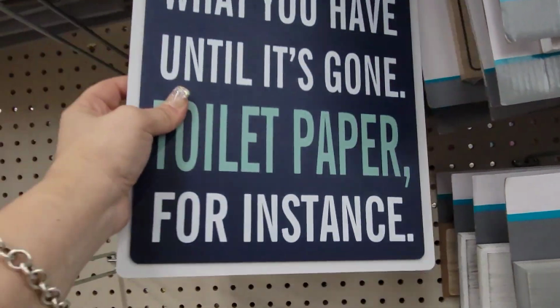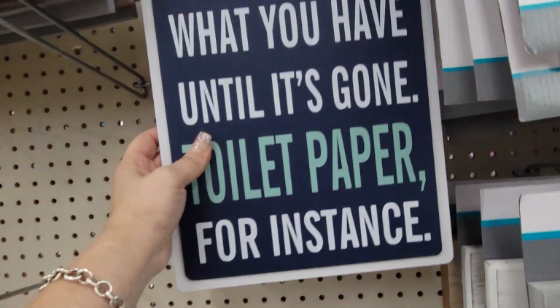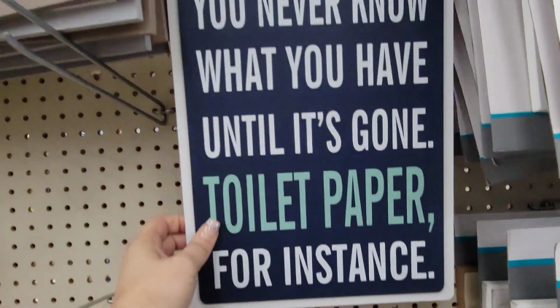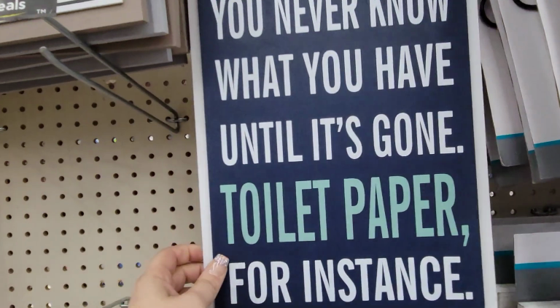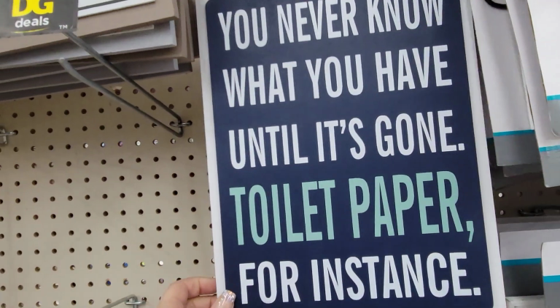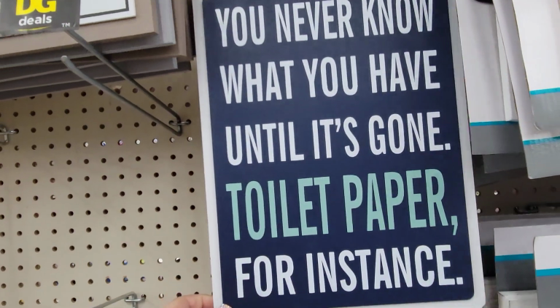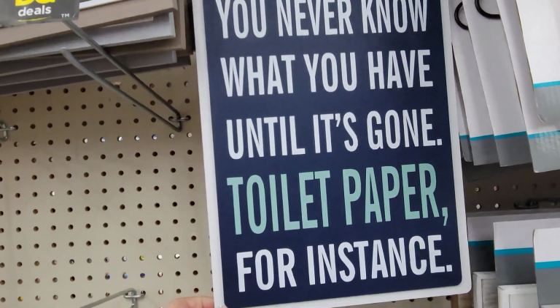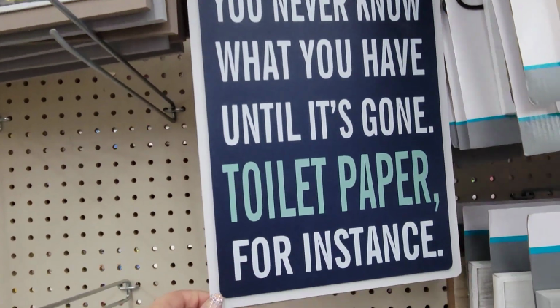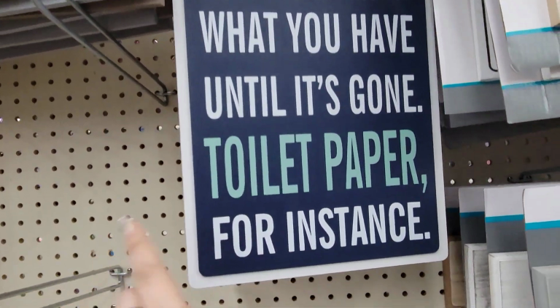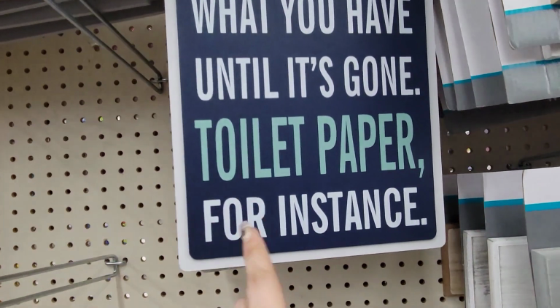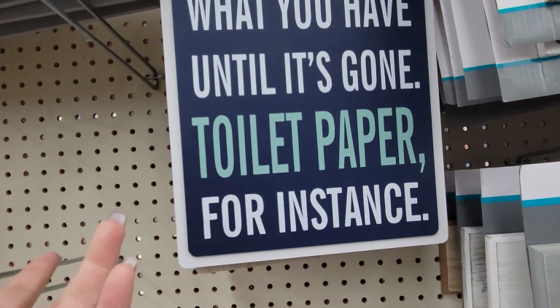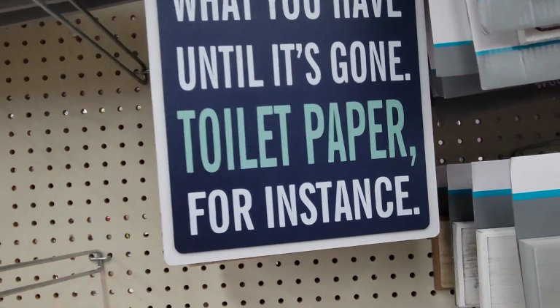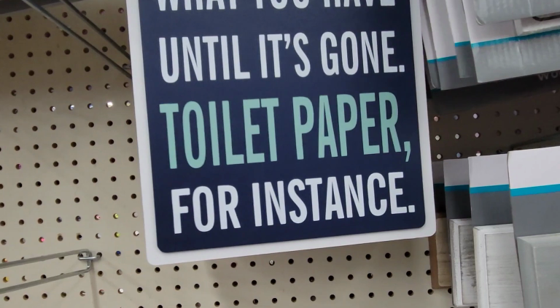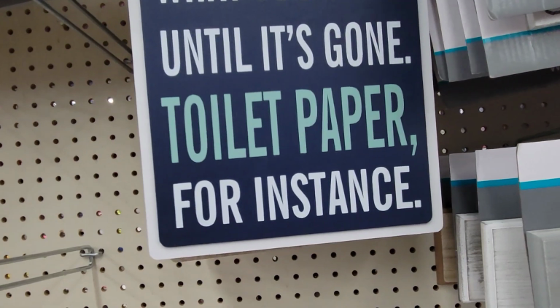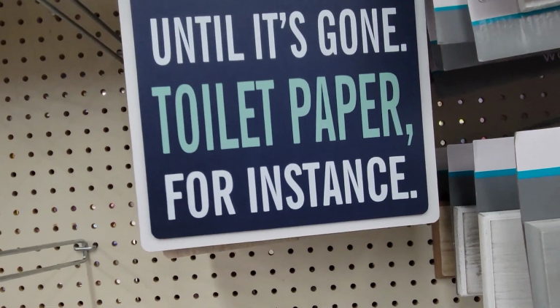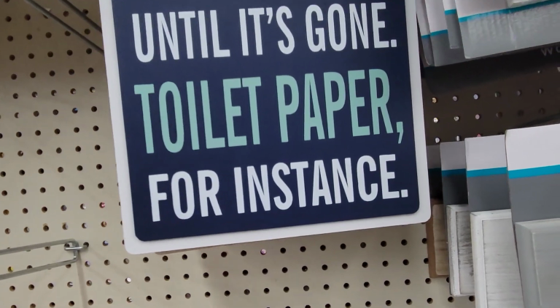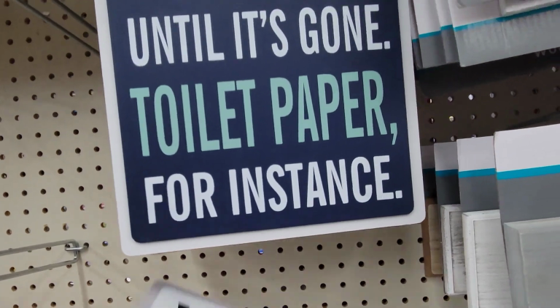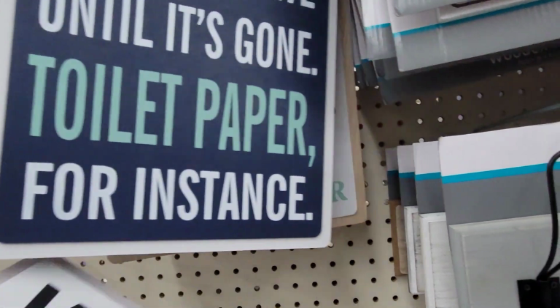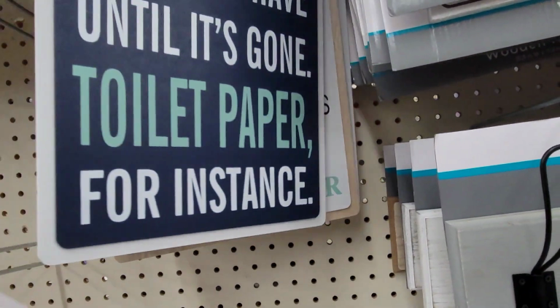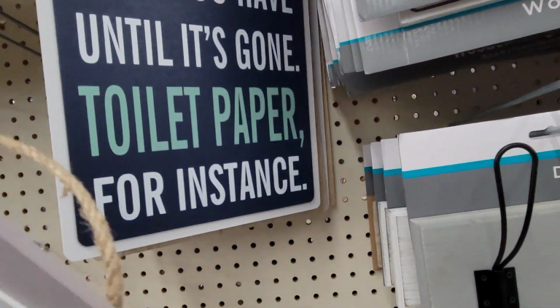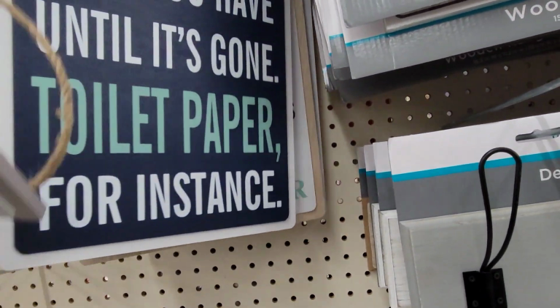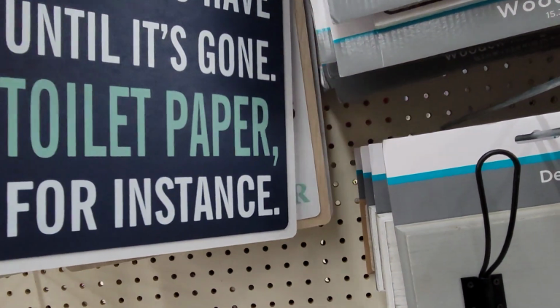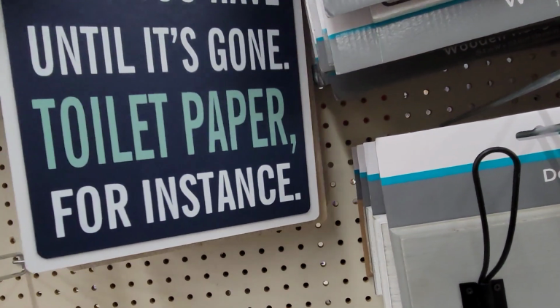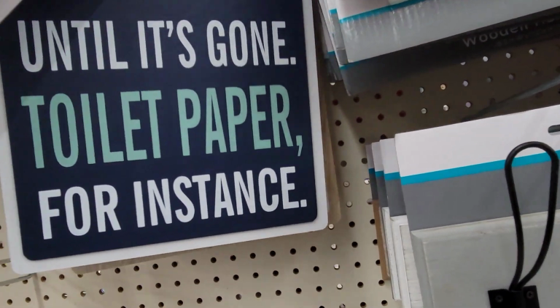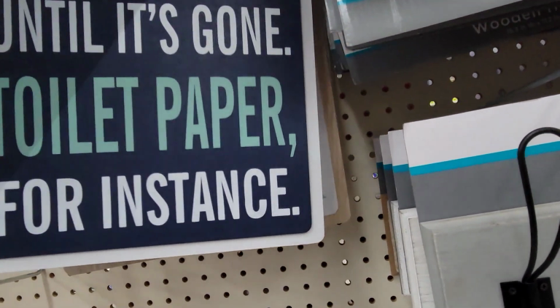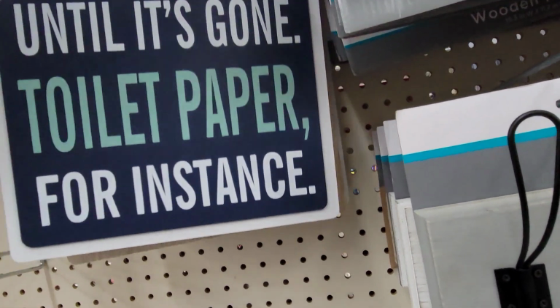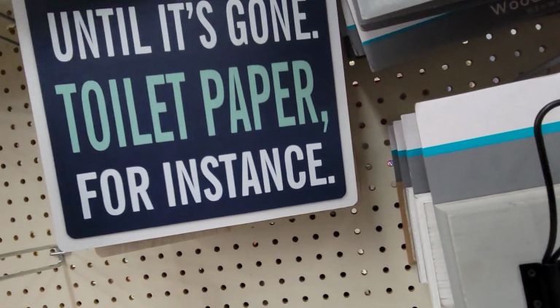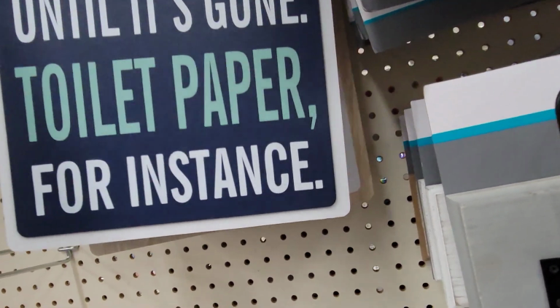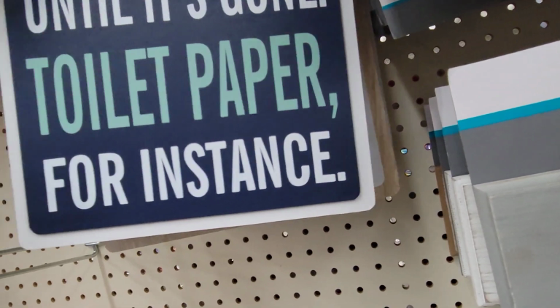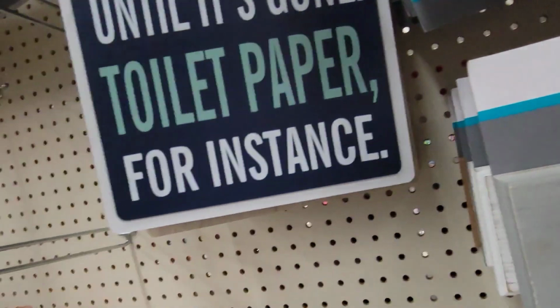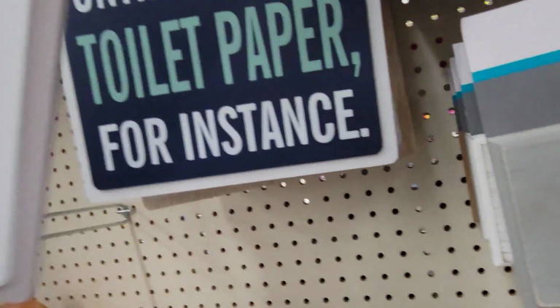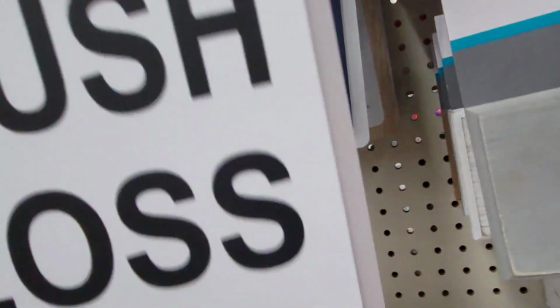Then they have this one. It says 'You never know what you have until it's gone. Toilet paper, for instance.' Remember that? Oh my gosh, we were fighting people at Costco for our toilet paper.